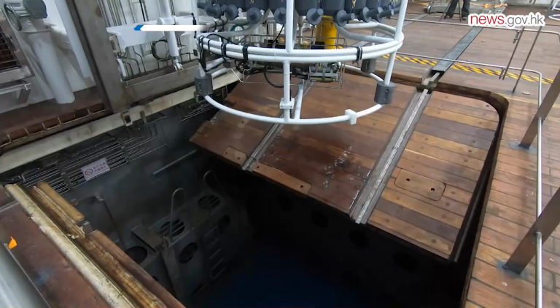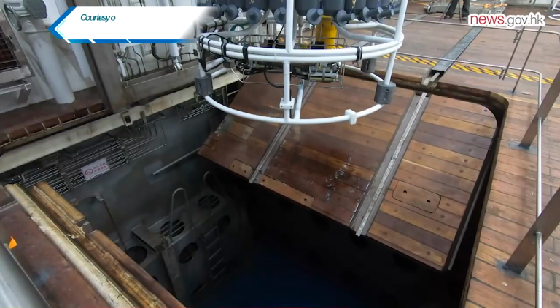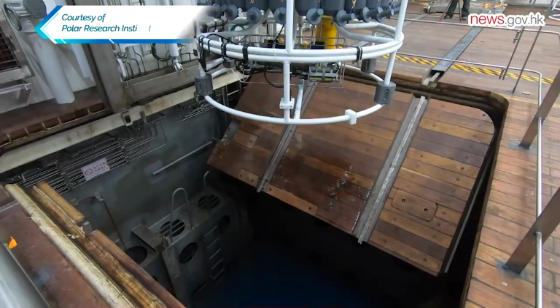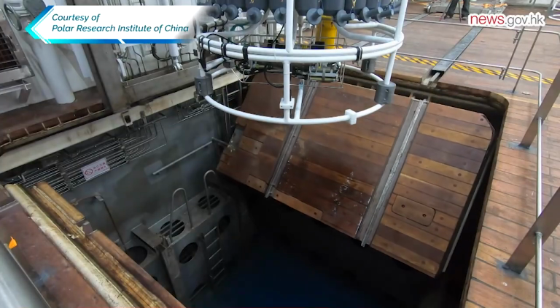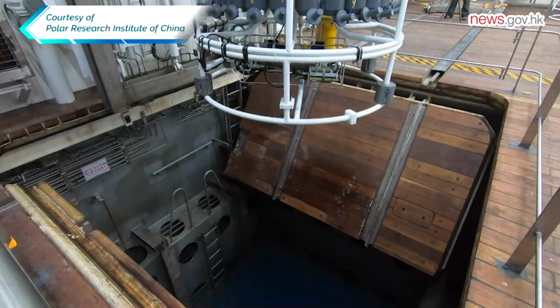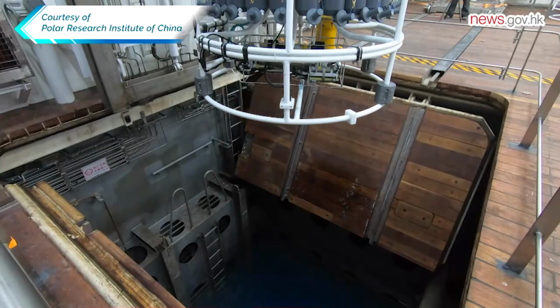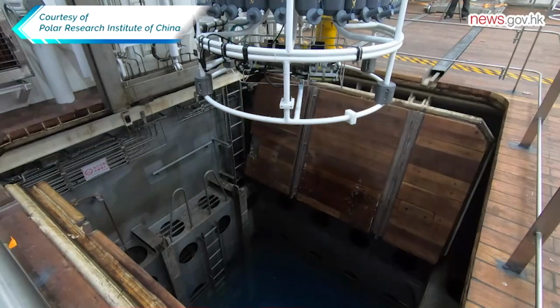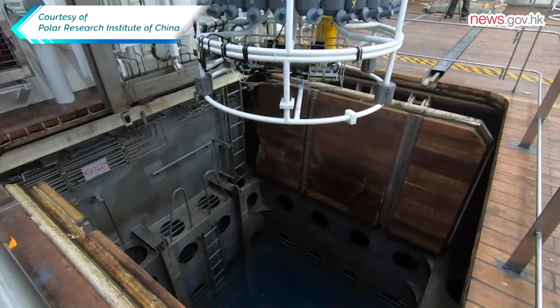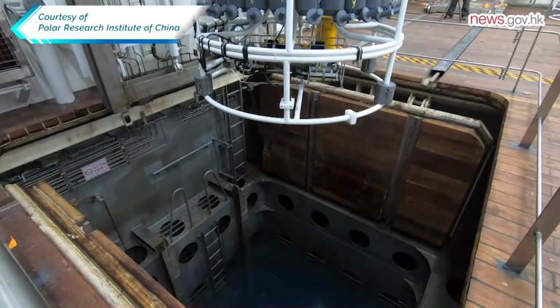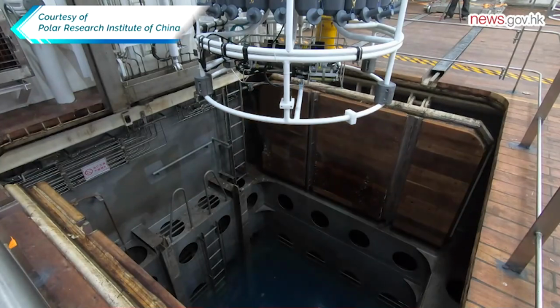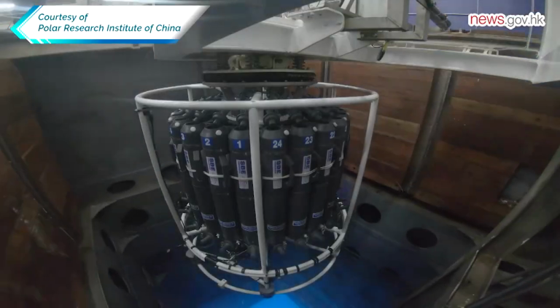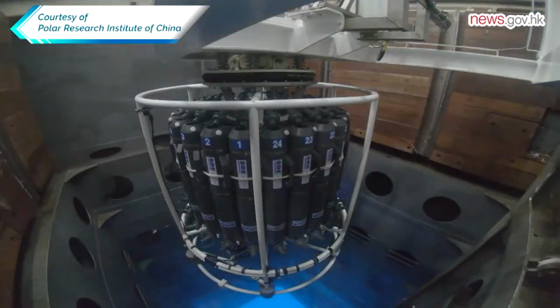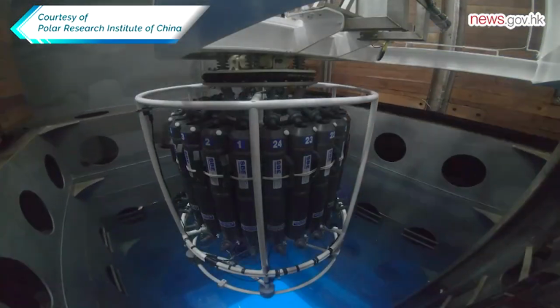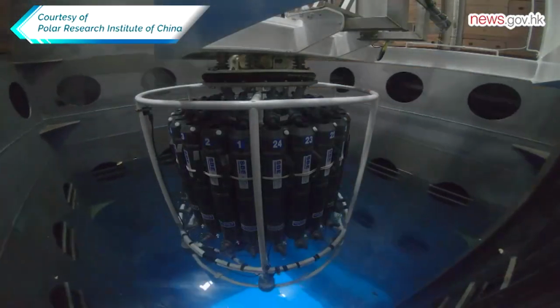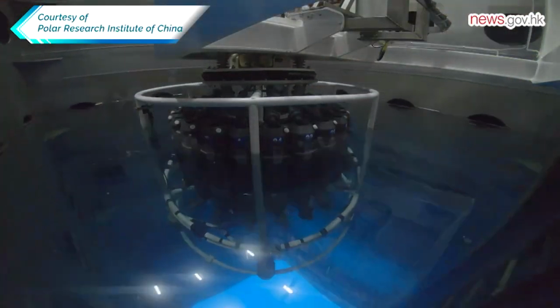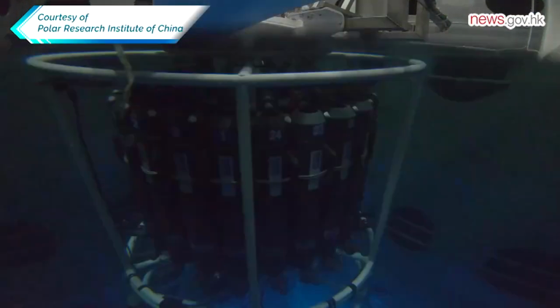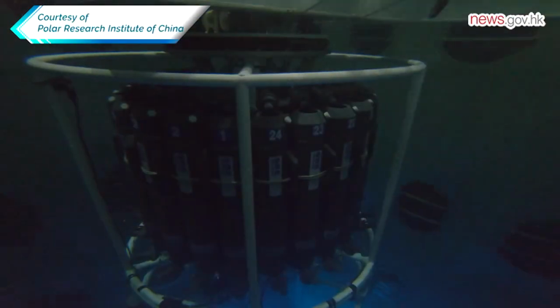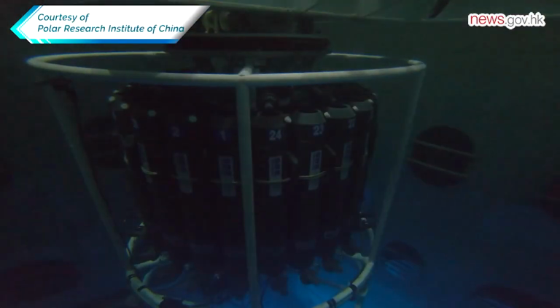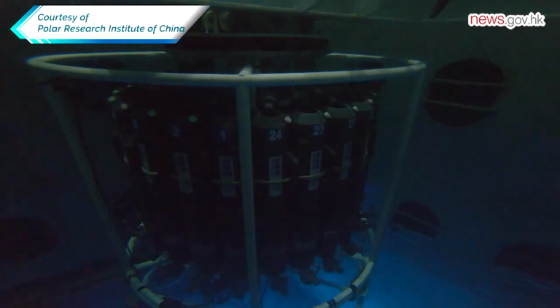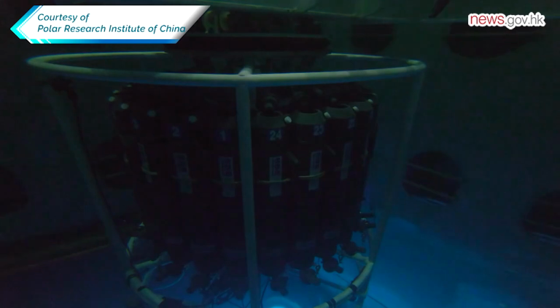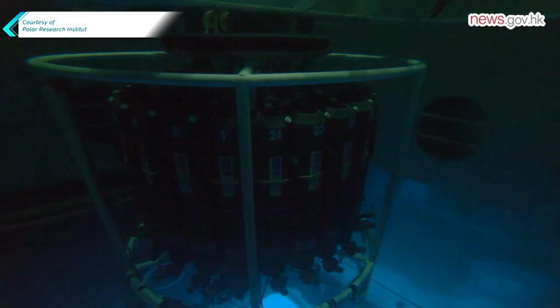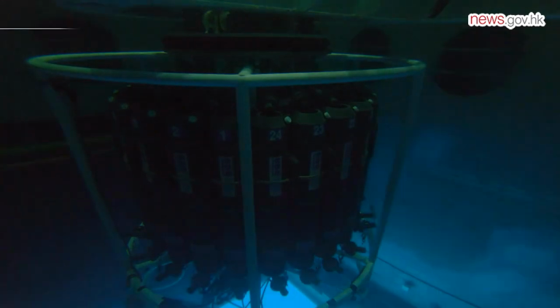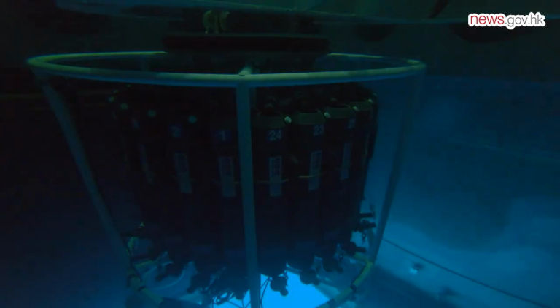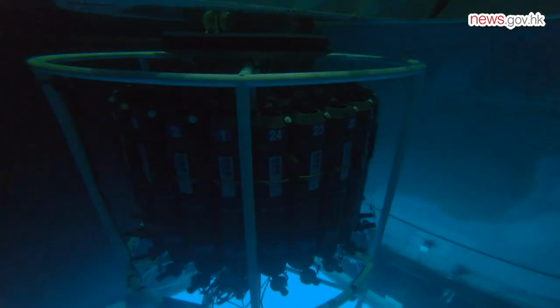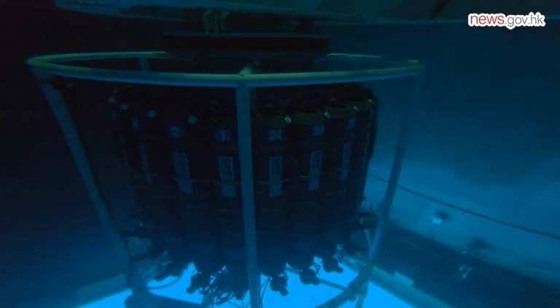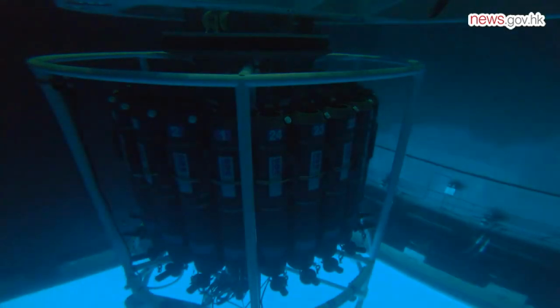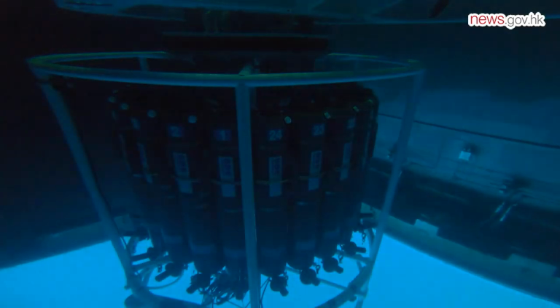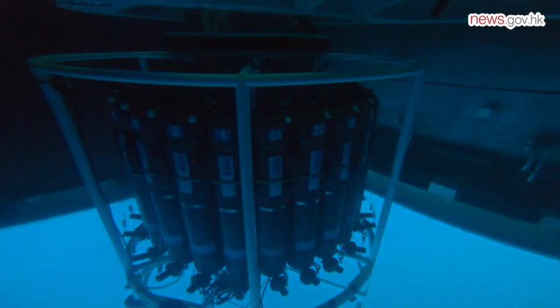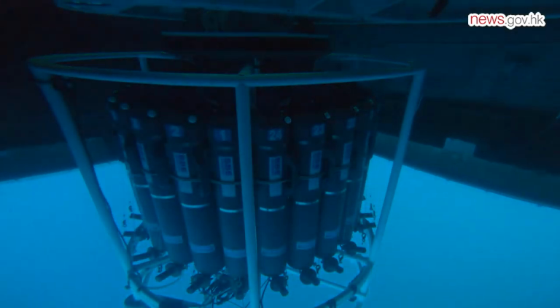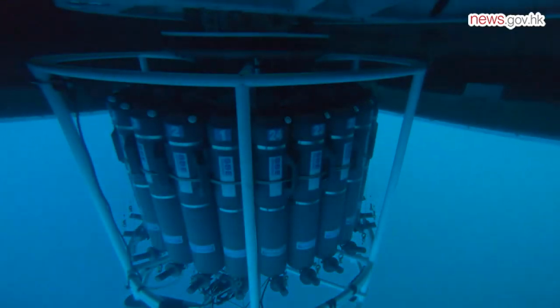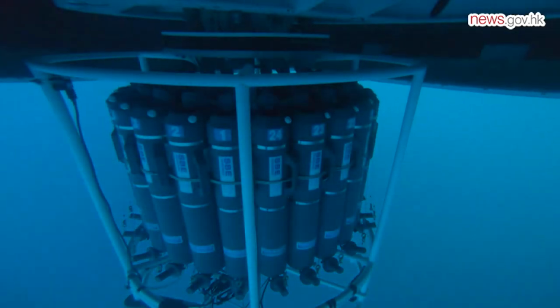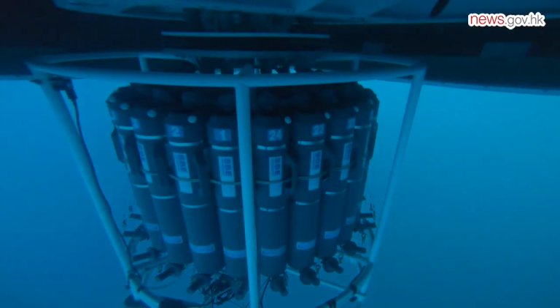The vessel is equipped with advanced marine and polar research facilities, including a data acquisition and detection system which collects seawater samples at various depths.